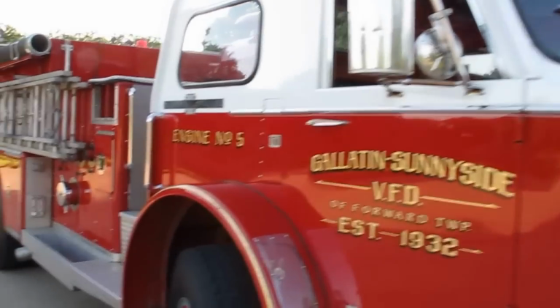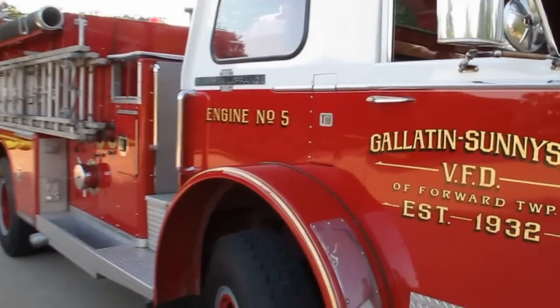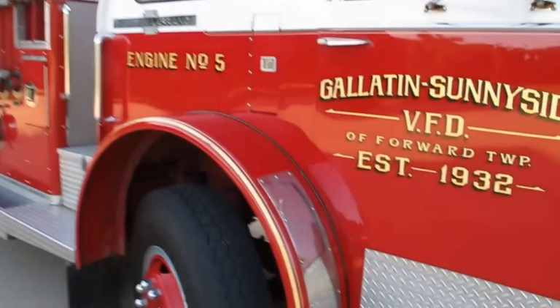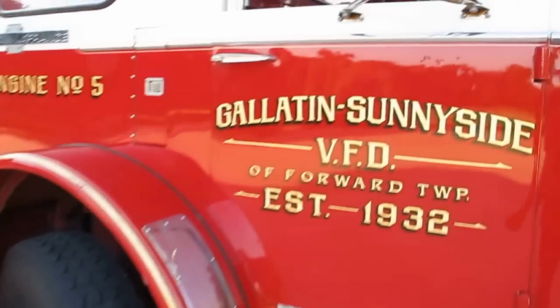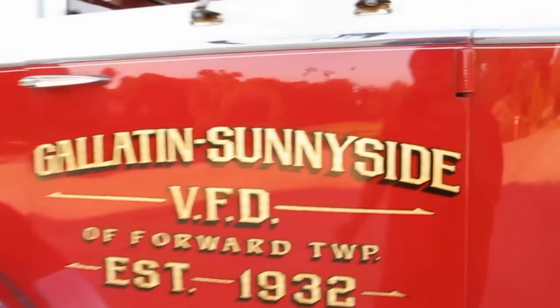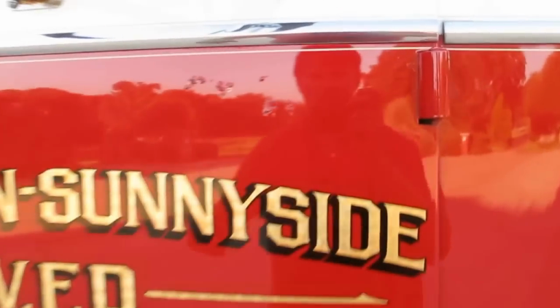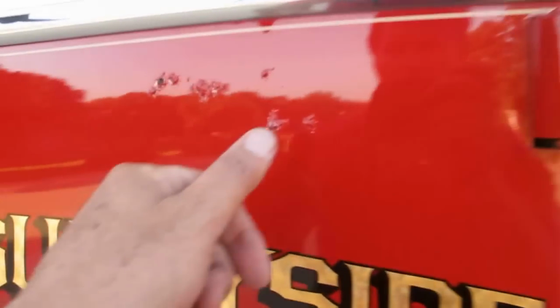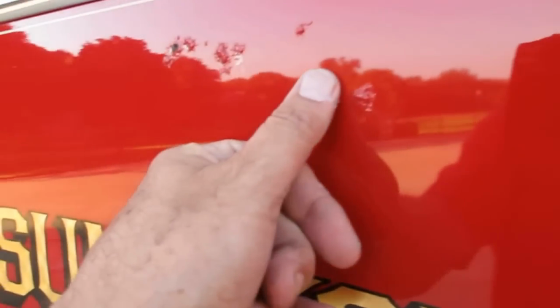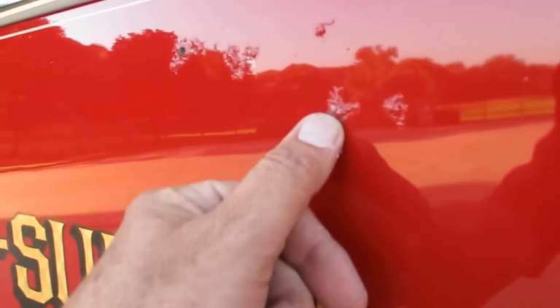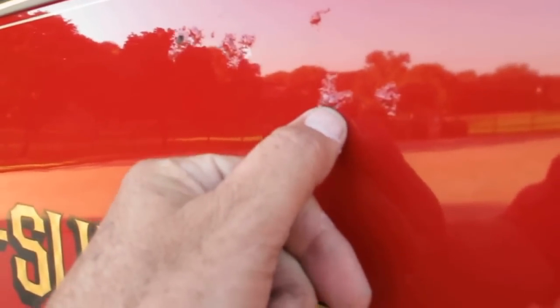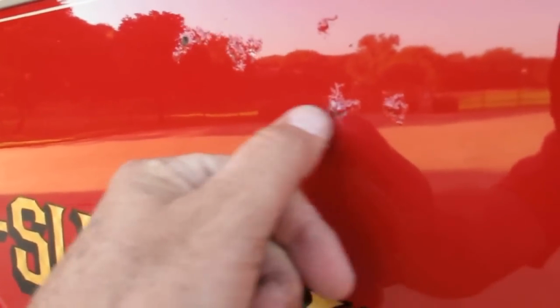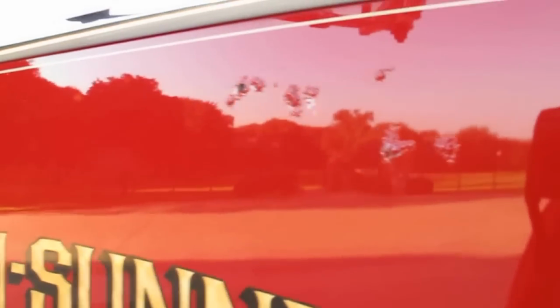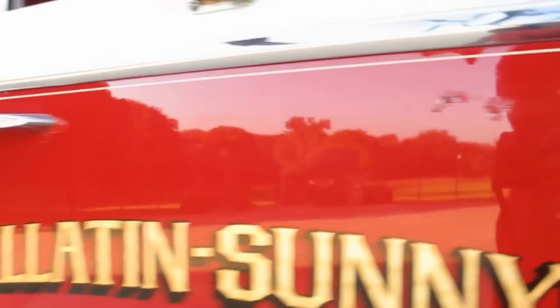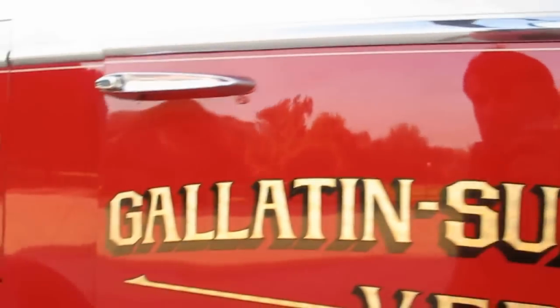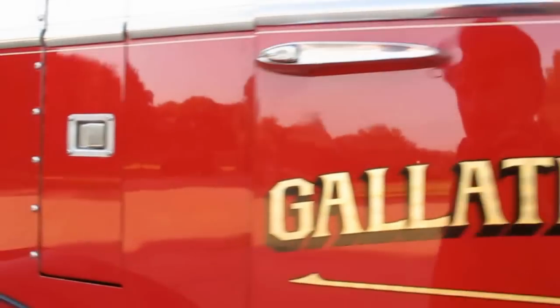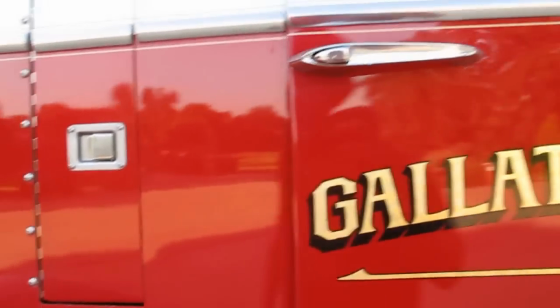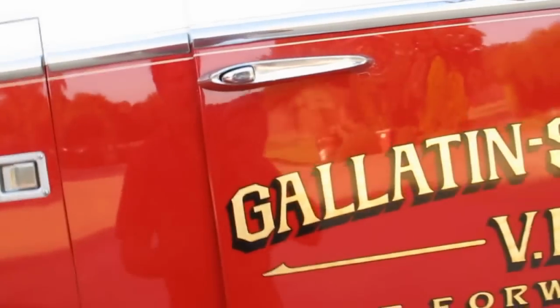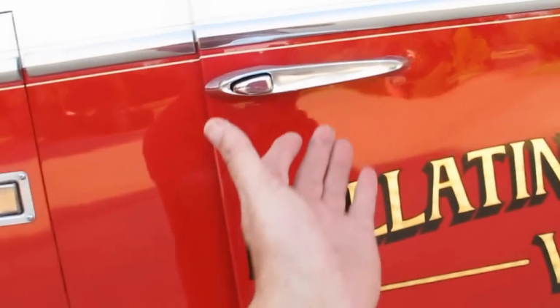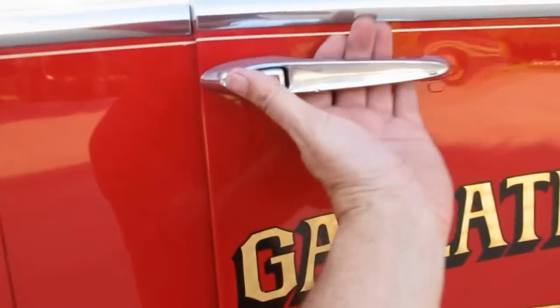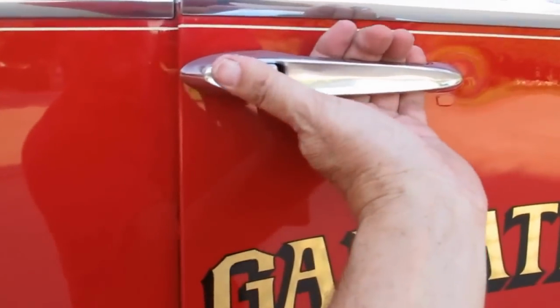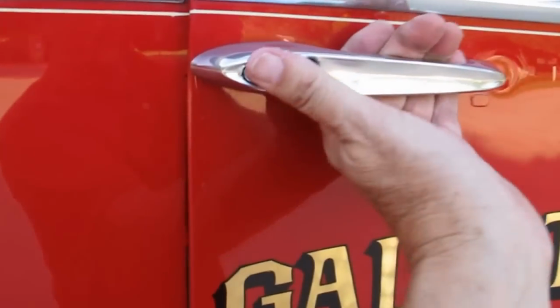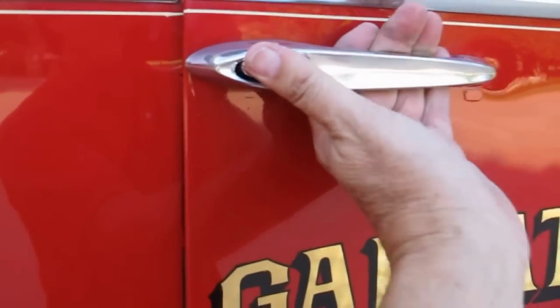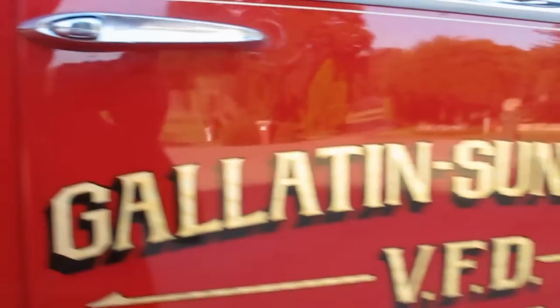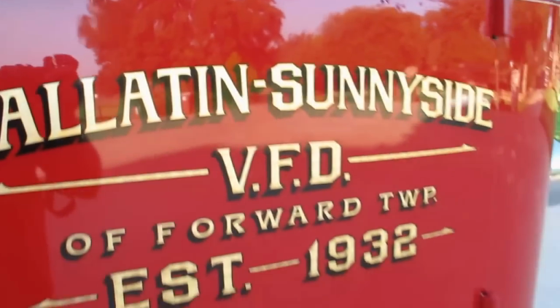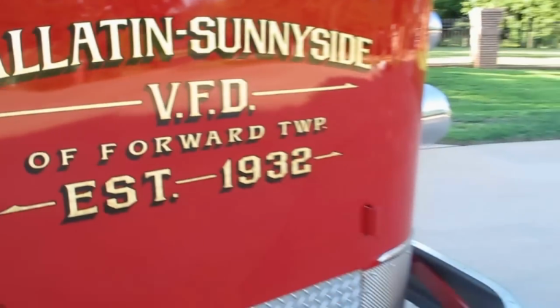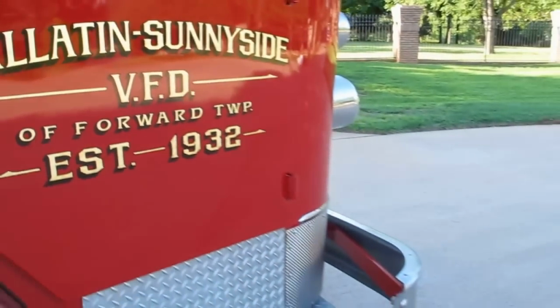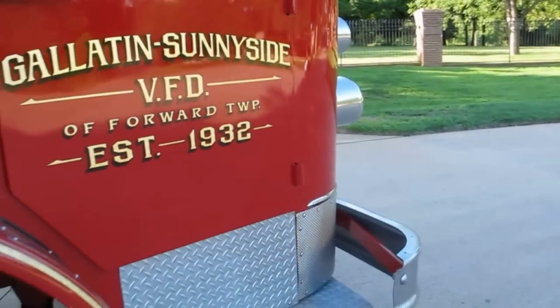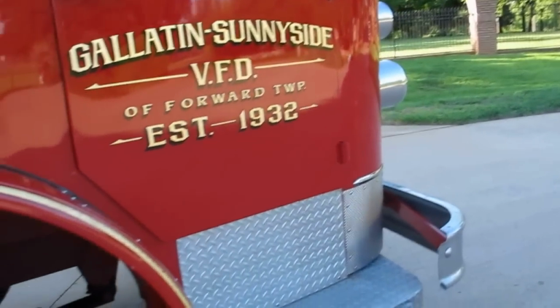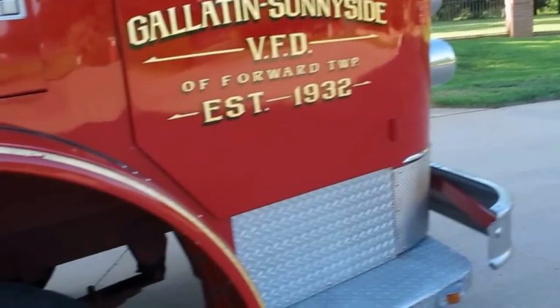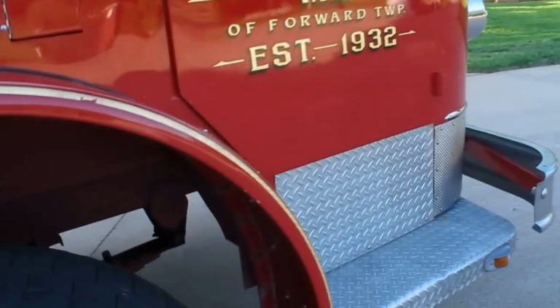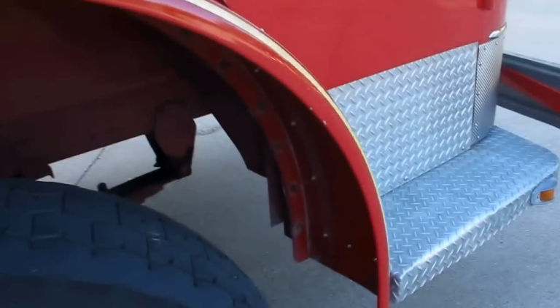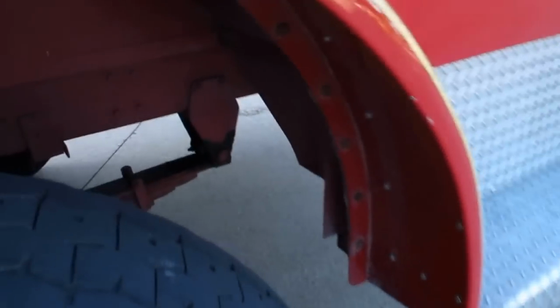There are a few flaws in the truck. There are a few little rust bubbles coming up on the passenger side — they're just surface. I haven't been able to get this door open; I'm not sure if it's locked. It's missing a handle on the inside, so it might be locked.